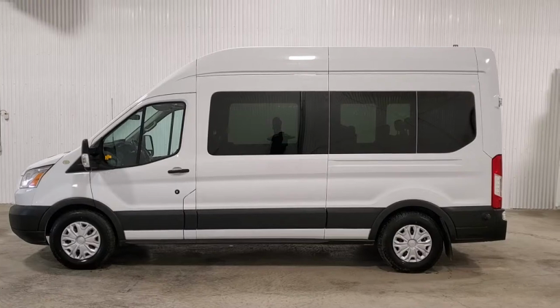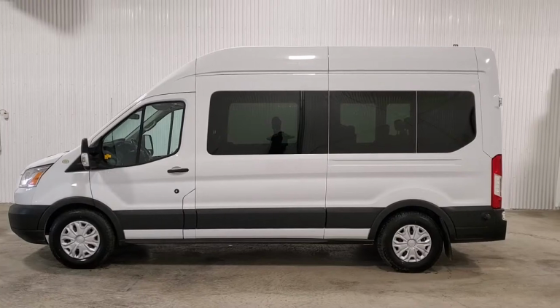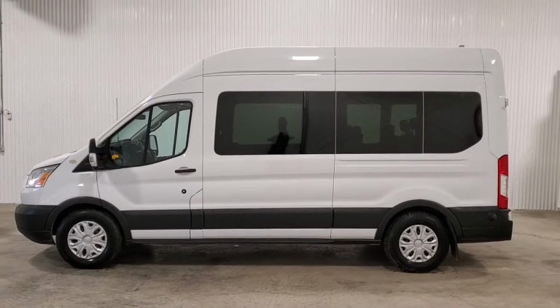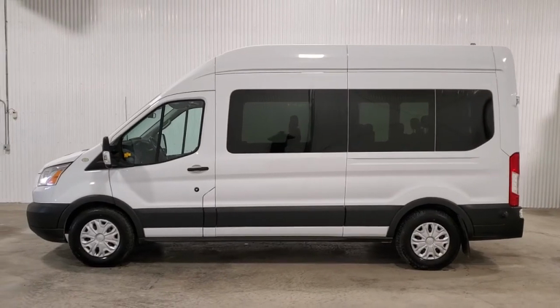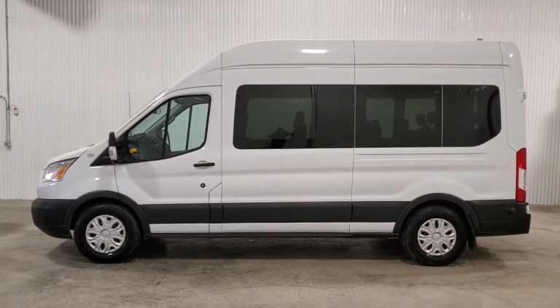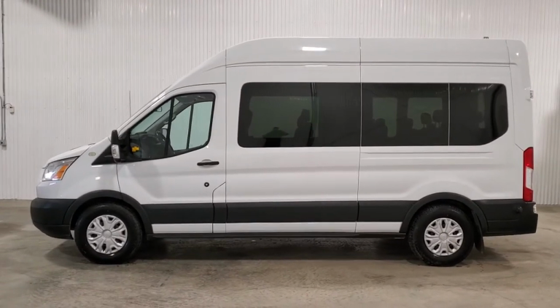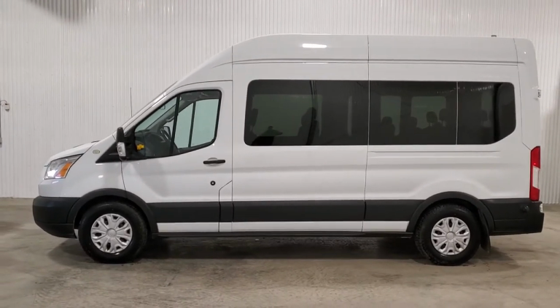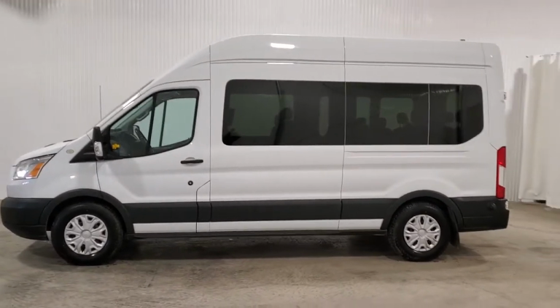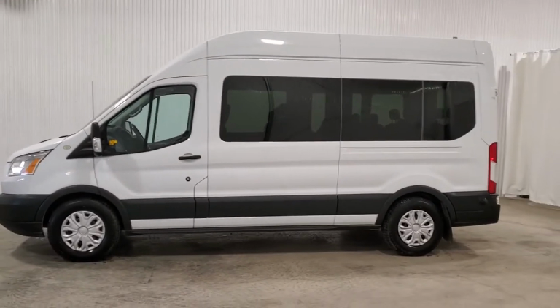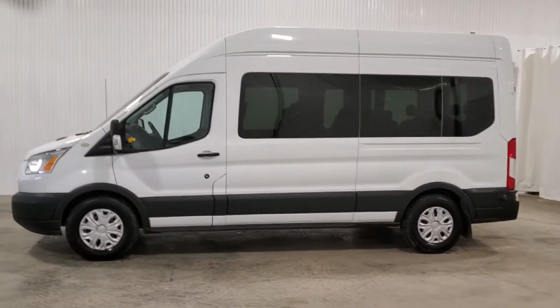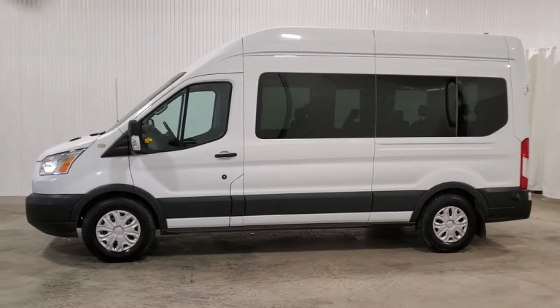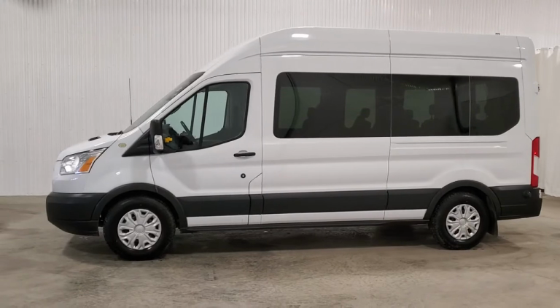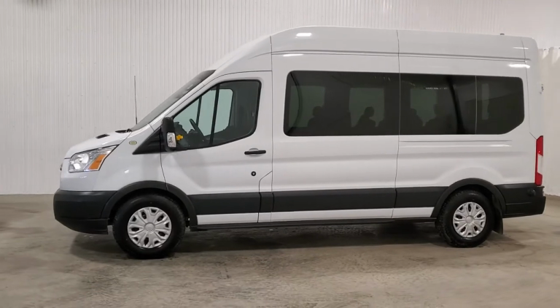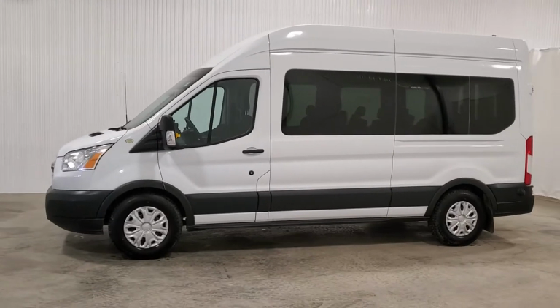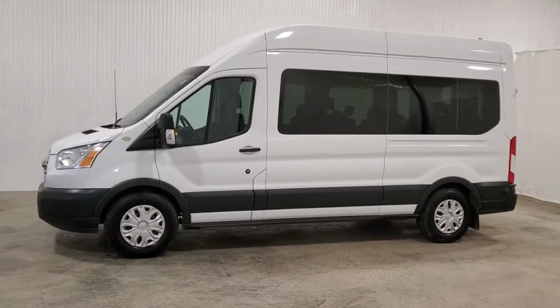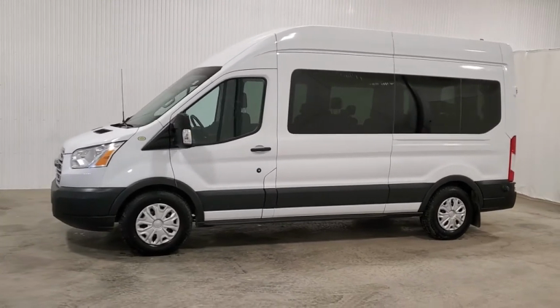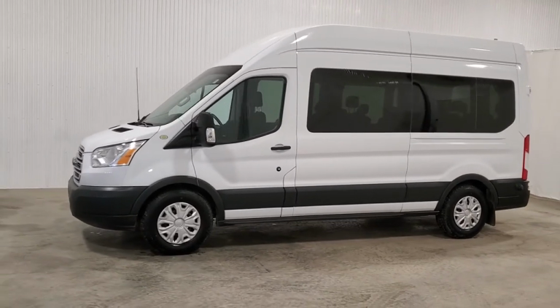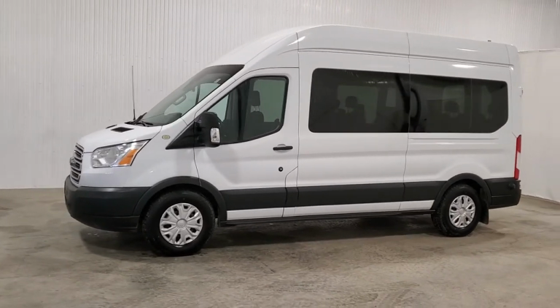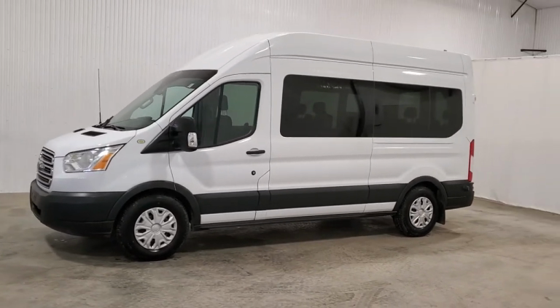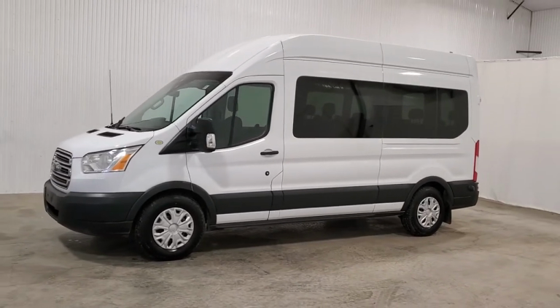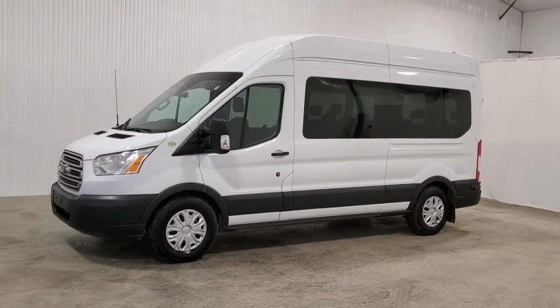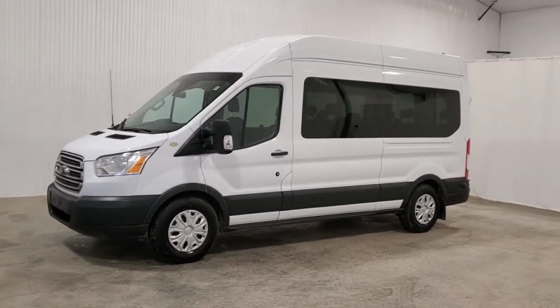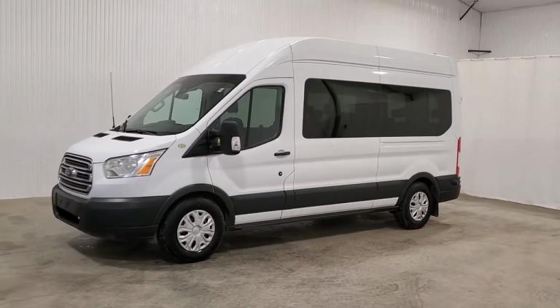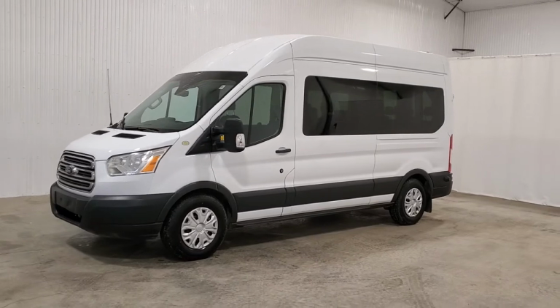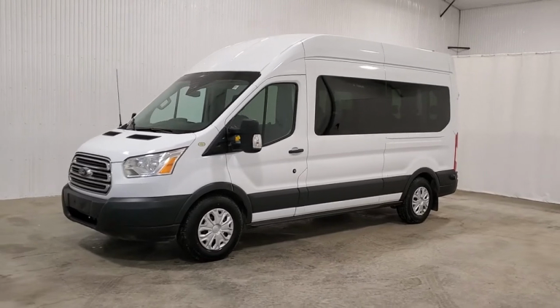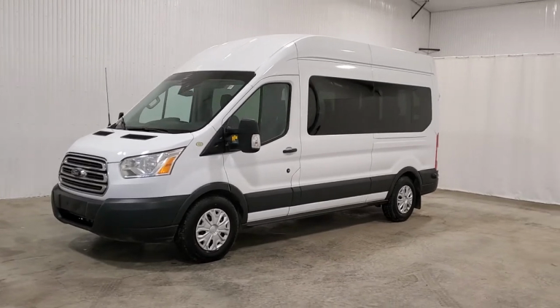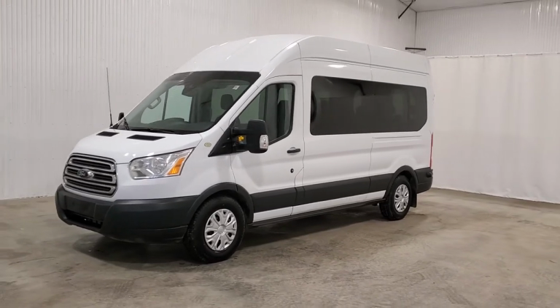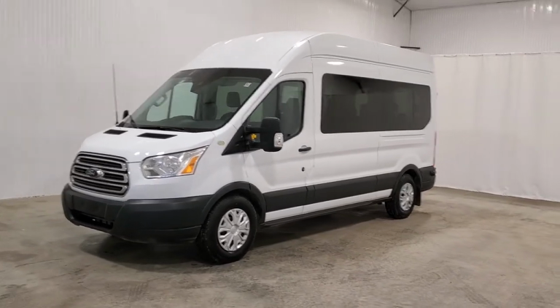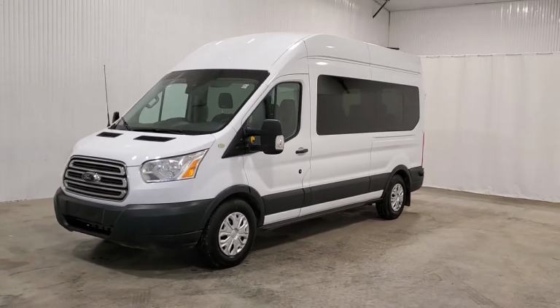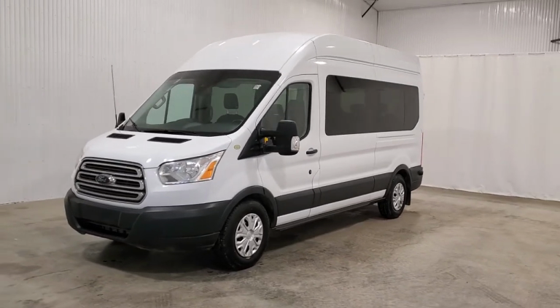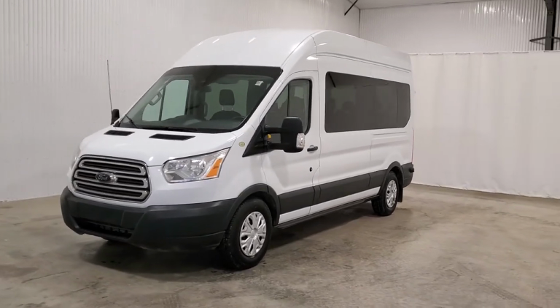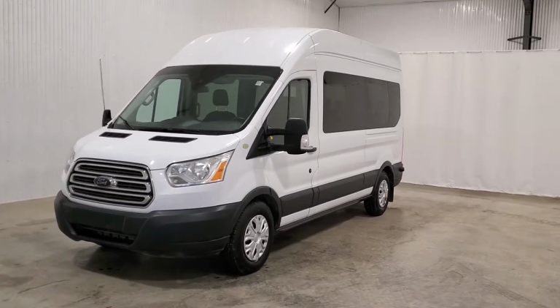Hi guys, it's Jayden from Saskatoon Truck Center. This is stock number 3758P. It's a 2015 Ford Transit 350, 15-passenger van with 76k.